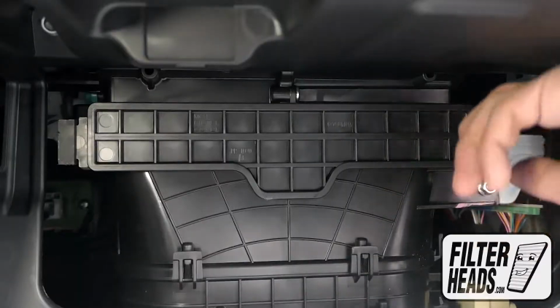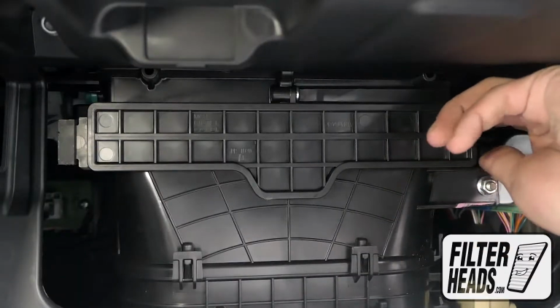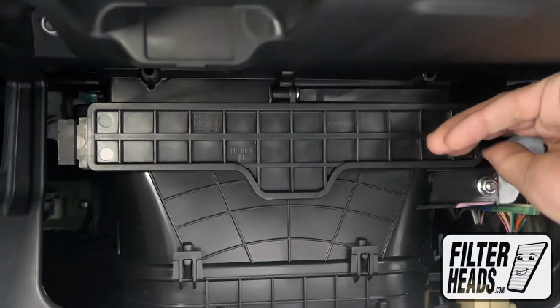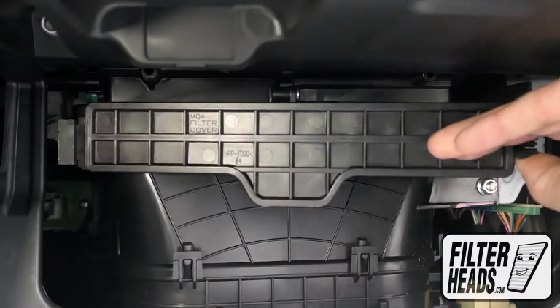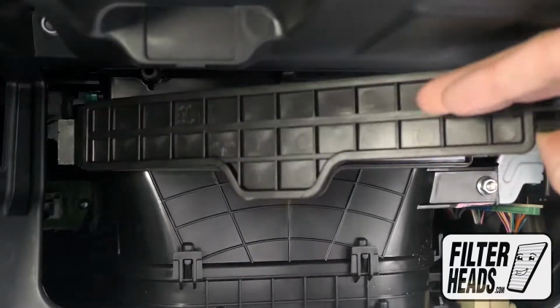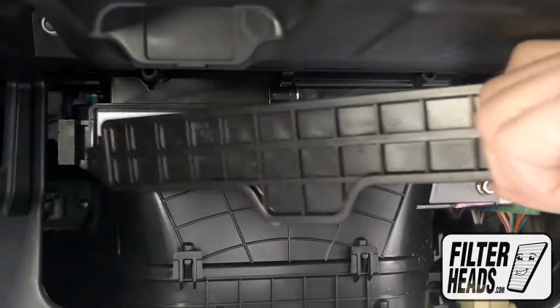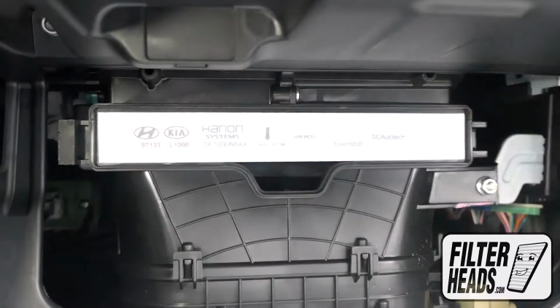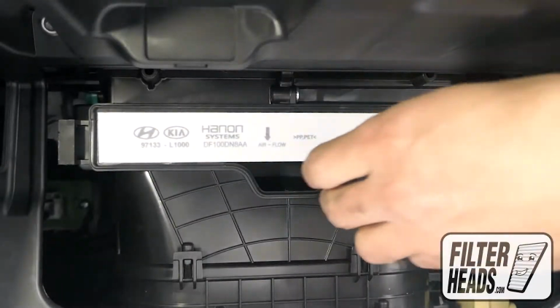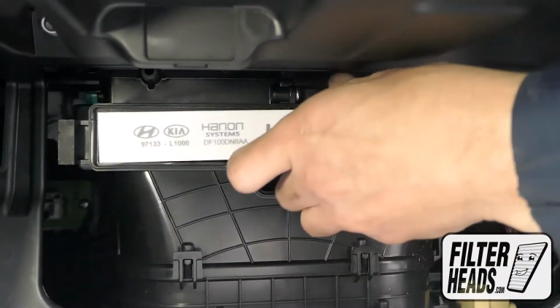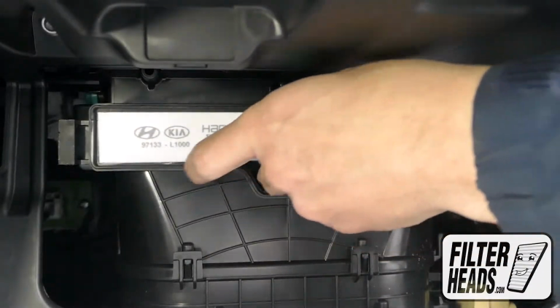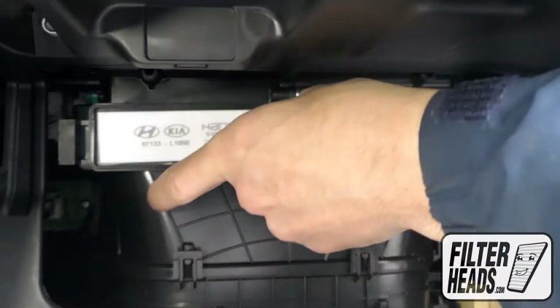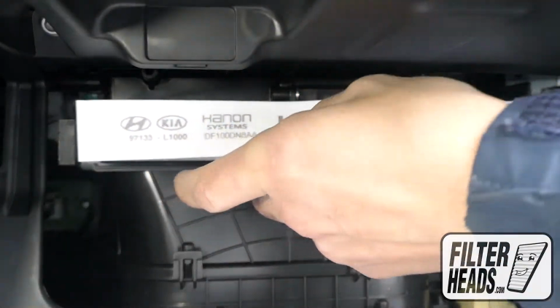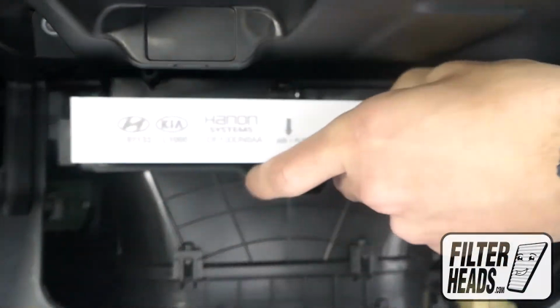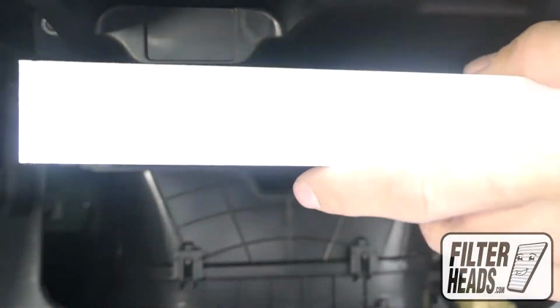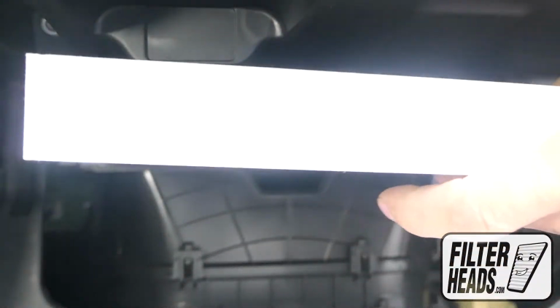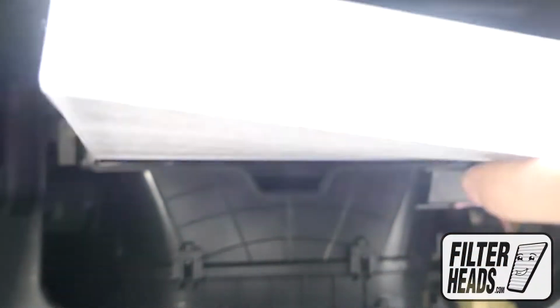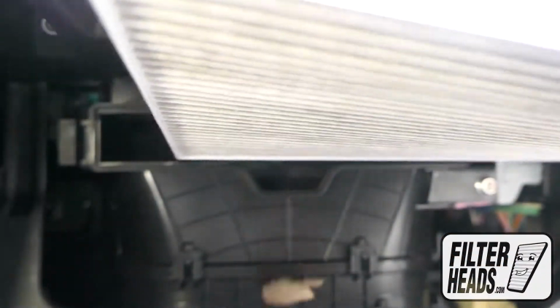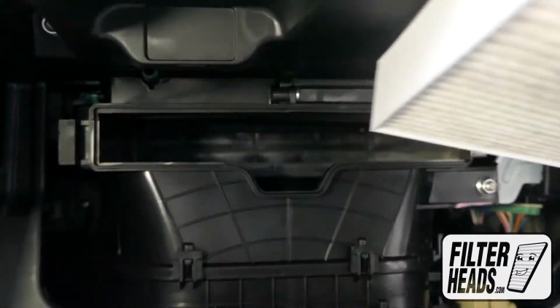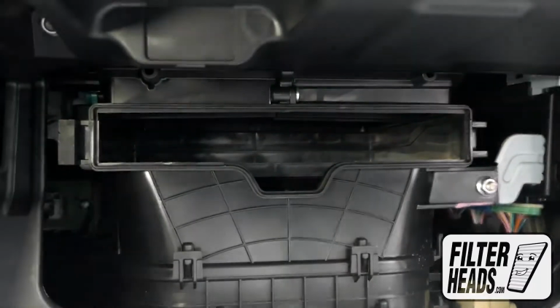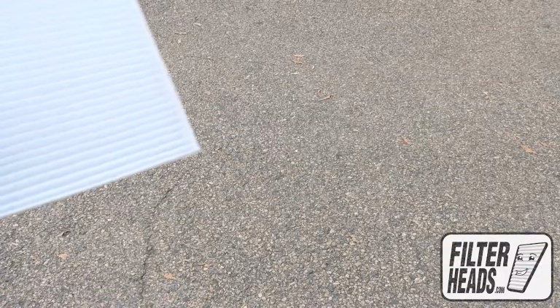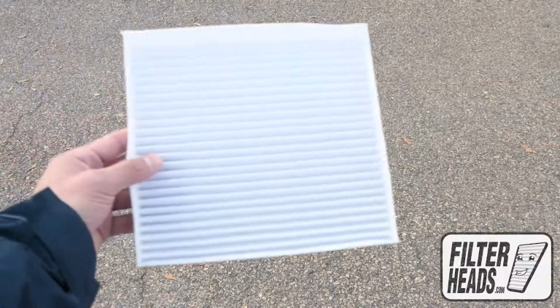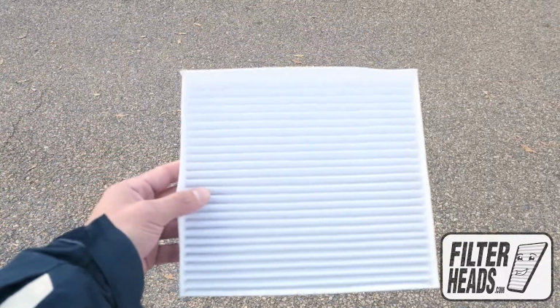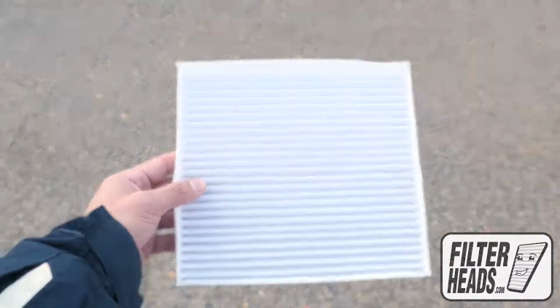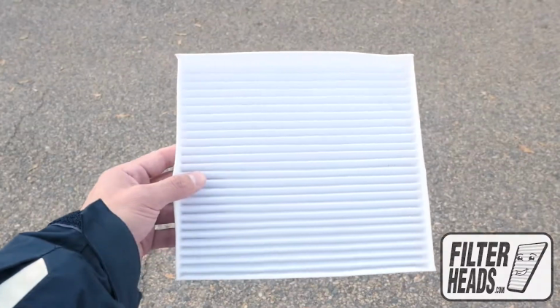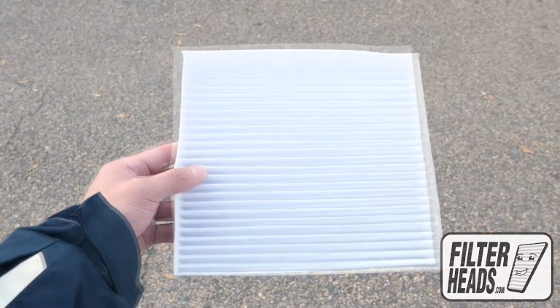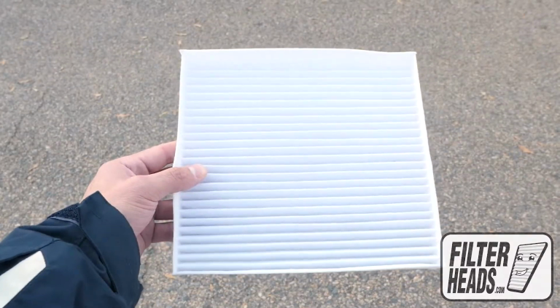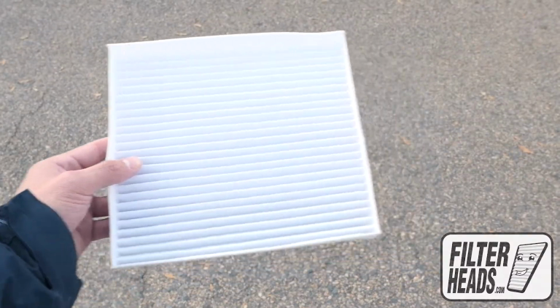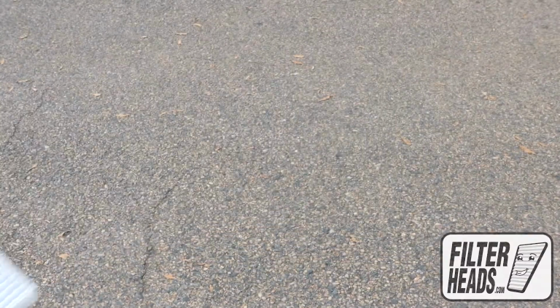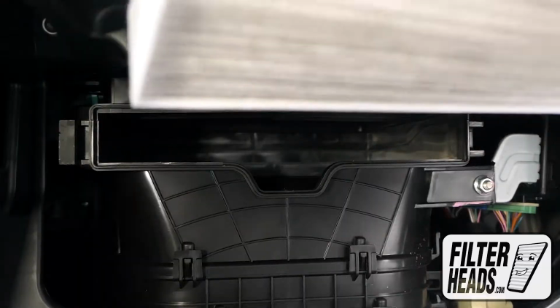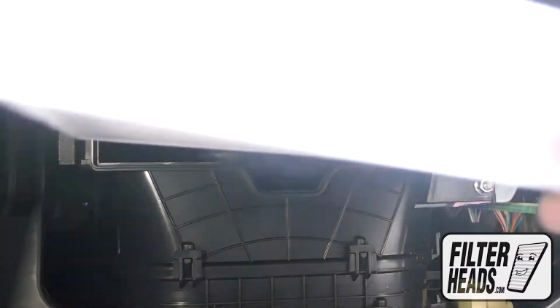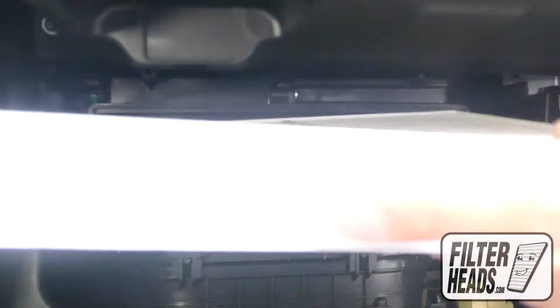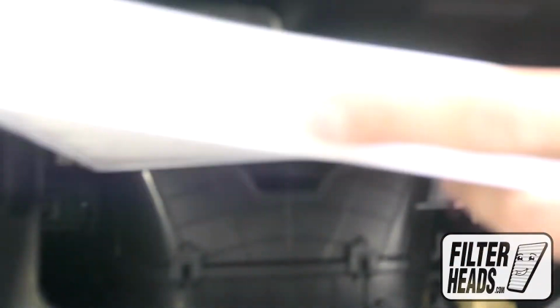Unclip and remove the filter housing door. Remove the old filter from the housing and clean out any debris inside. Insert your new filter into the housing with its airflow indicating arrow pointing down.